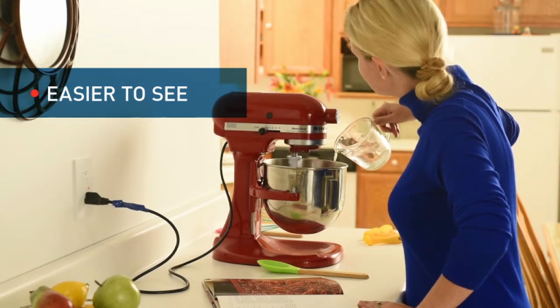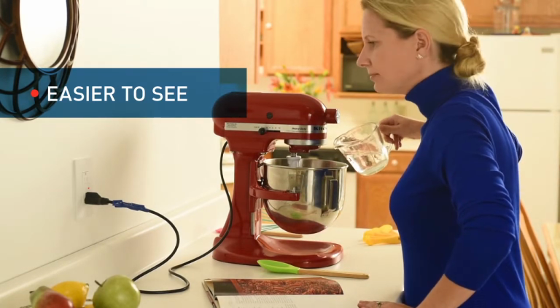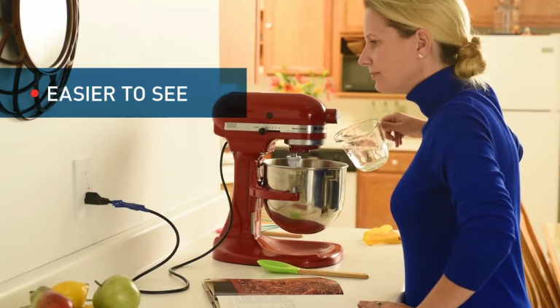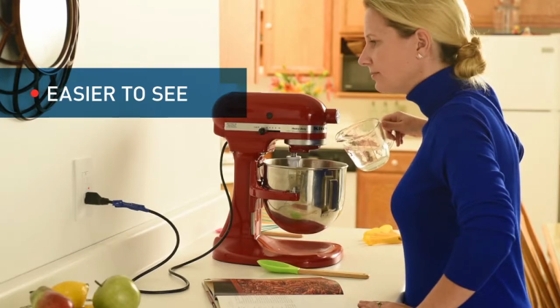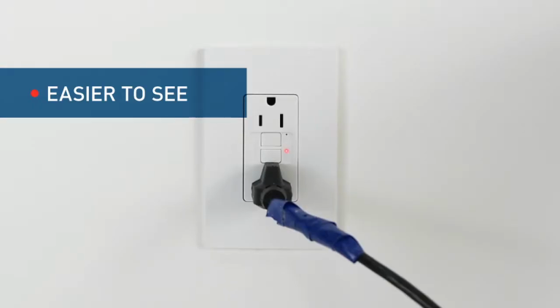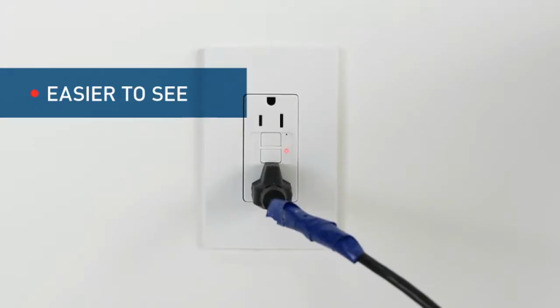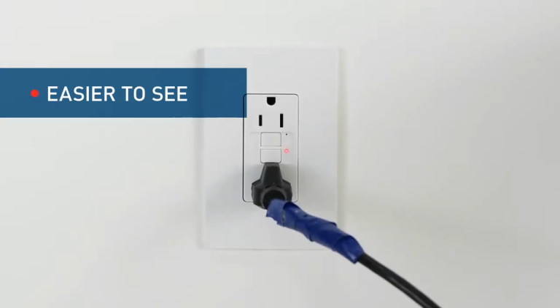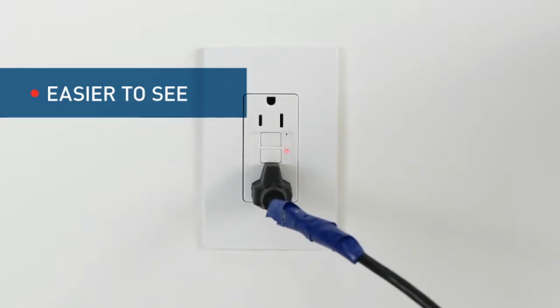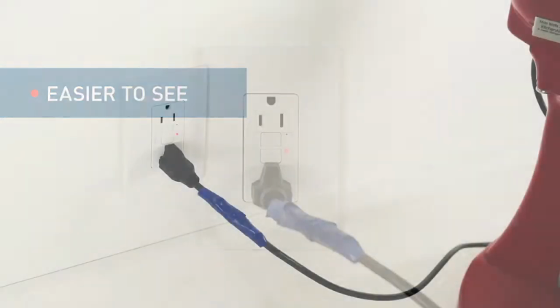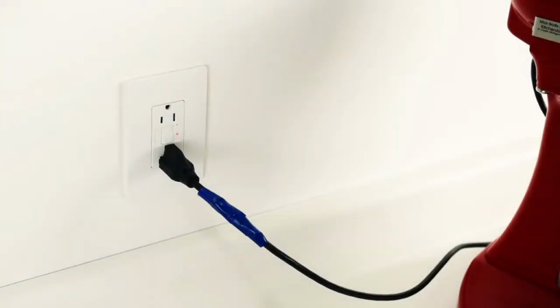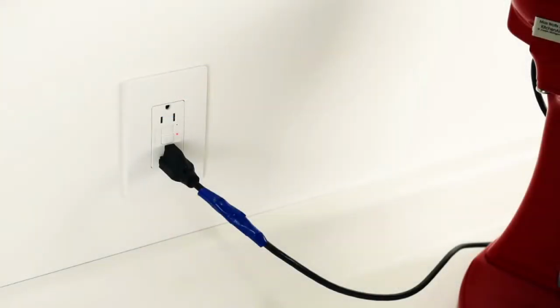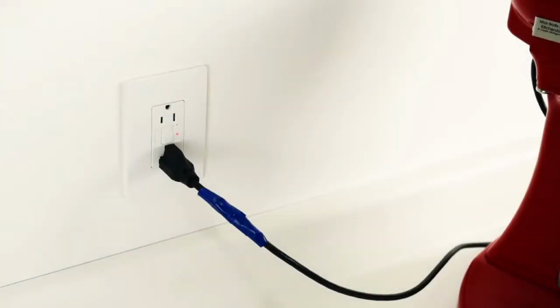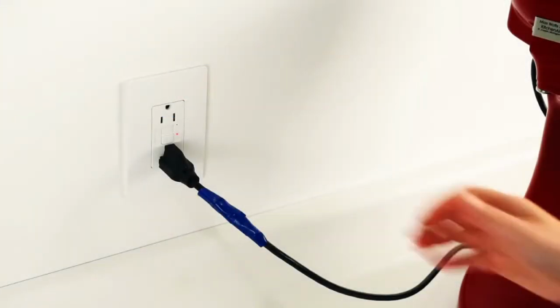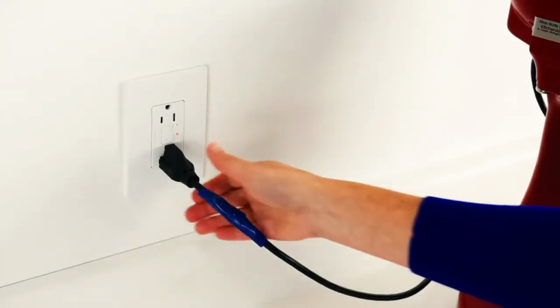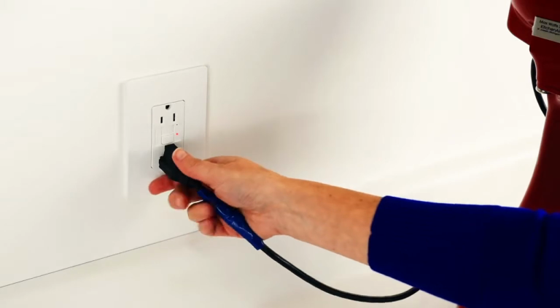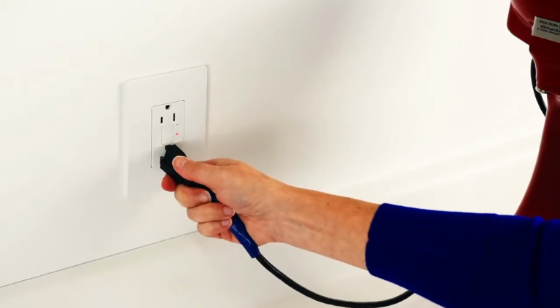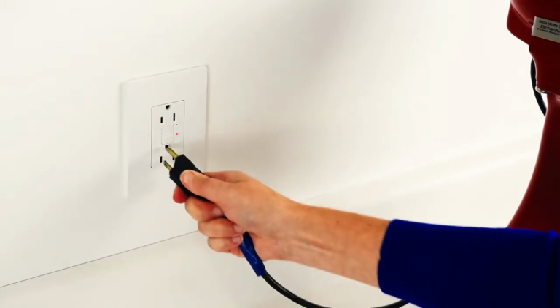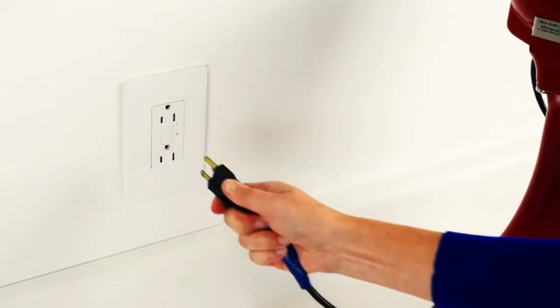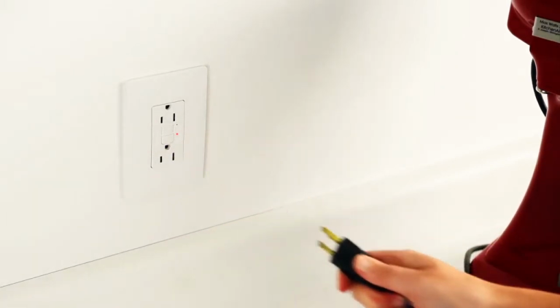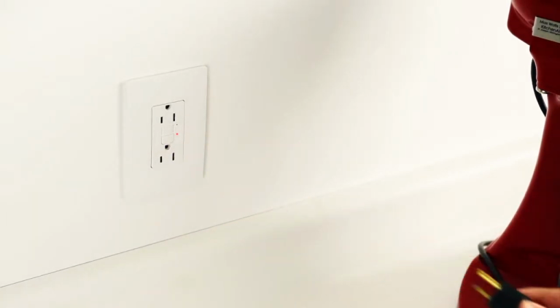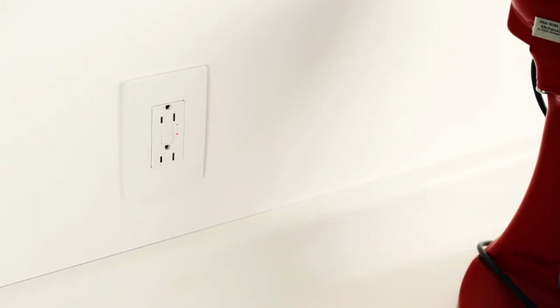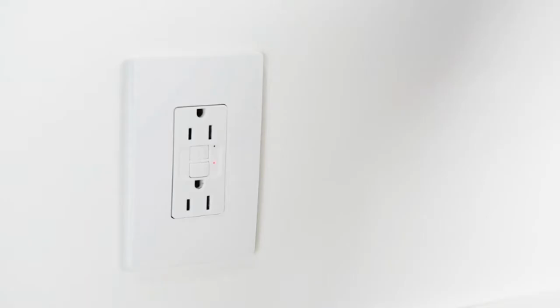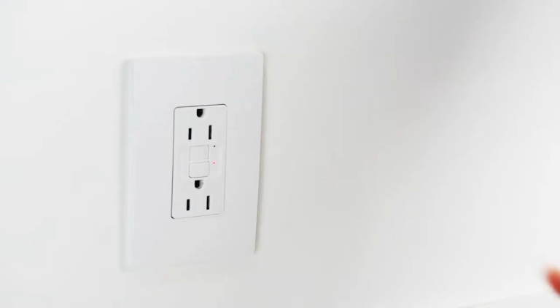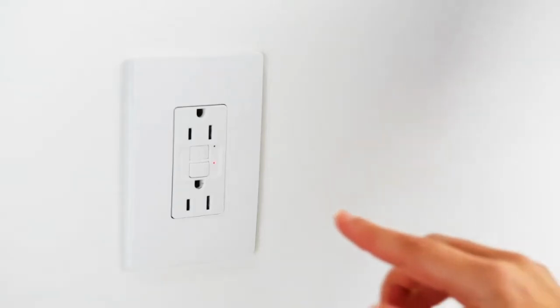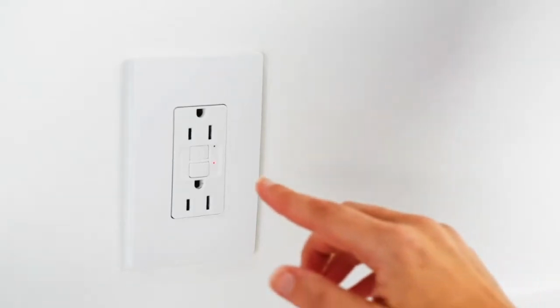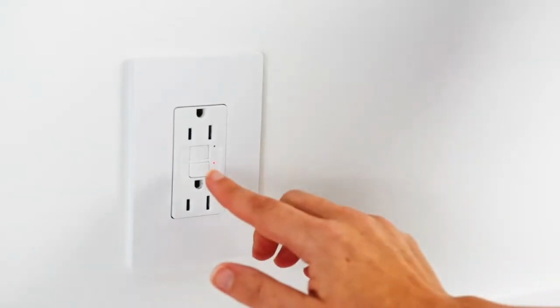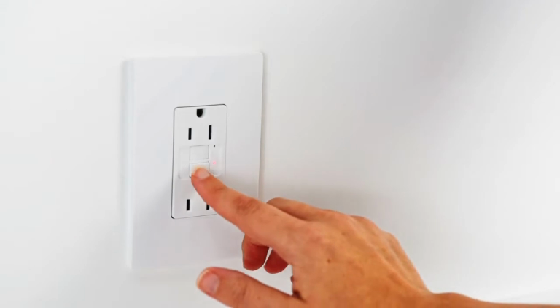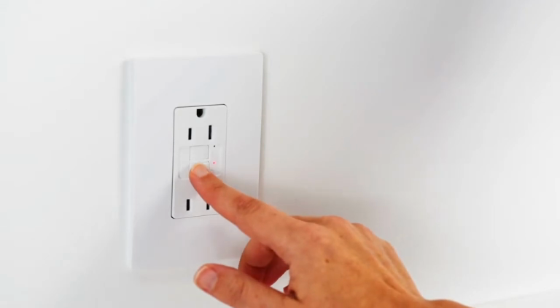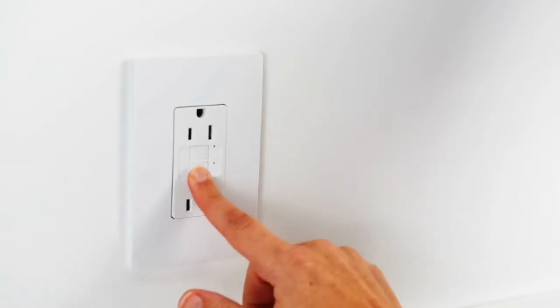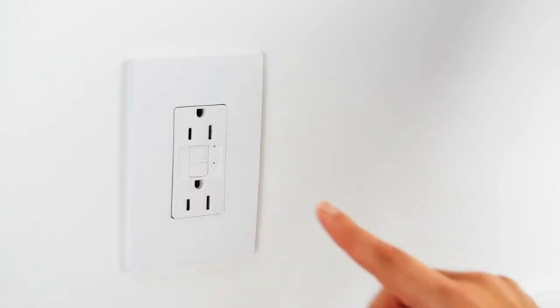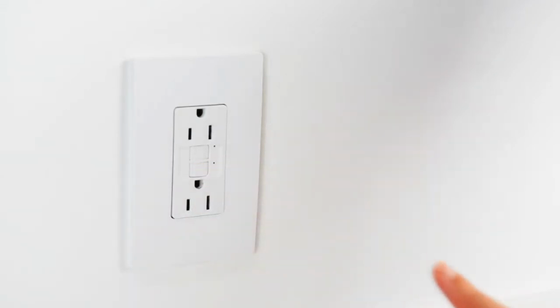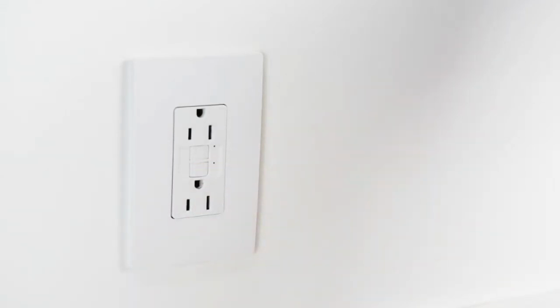In the event that power is lost to a receptacle, the homeowner can often identify and solve visible issues that led to the trip, such as a crimped or frayed cord, and then simply hit Reset. This helps limit the amount of callbacks by the electrical contractor.